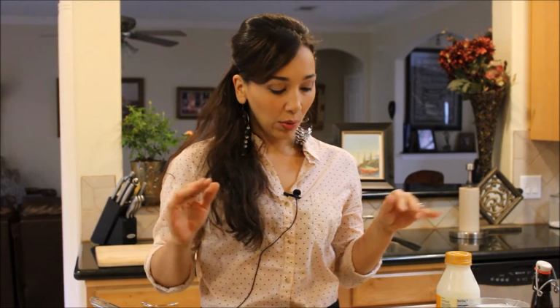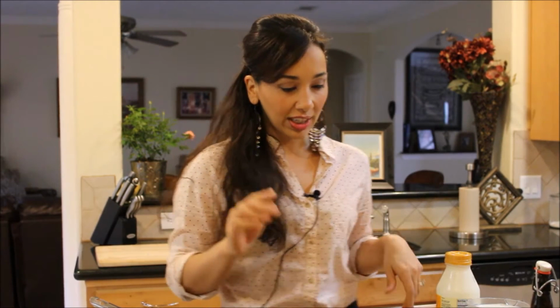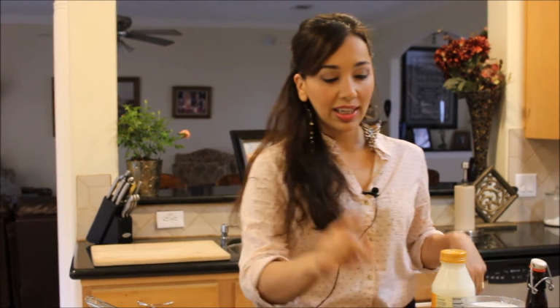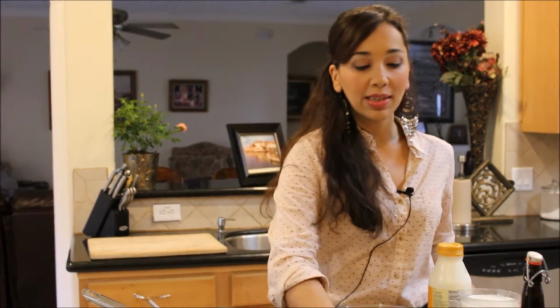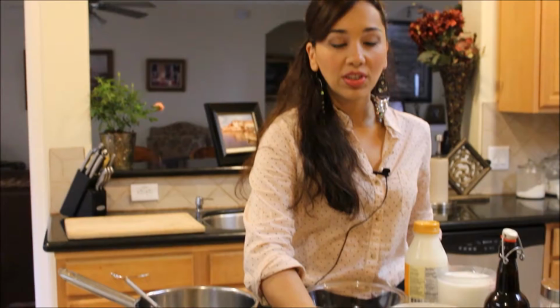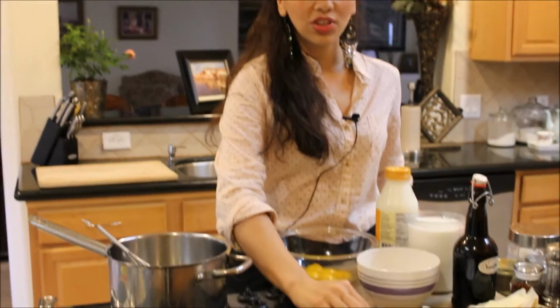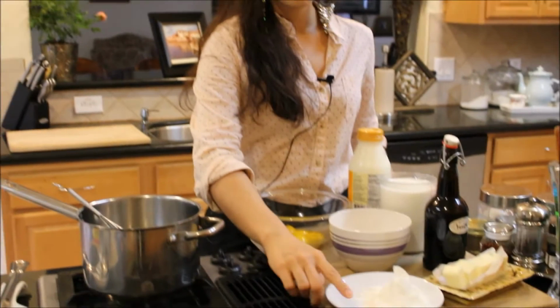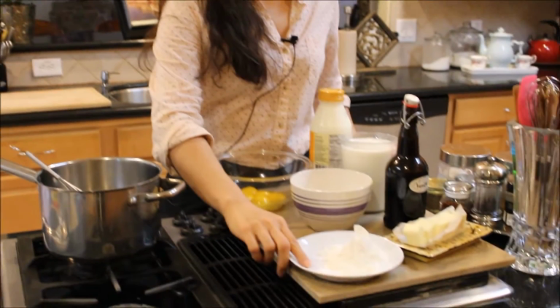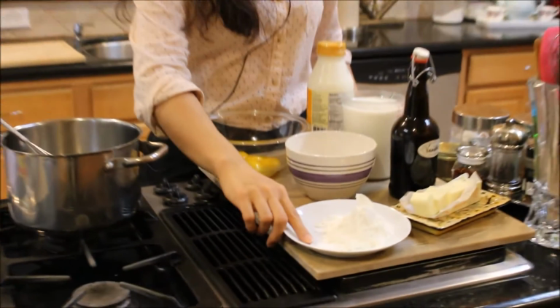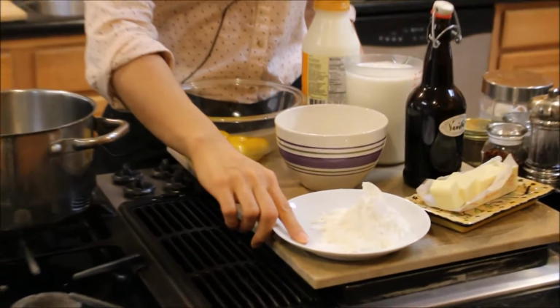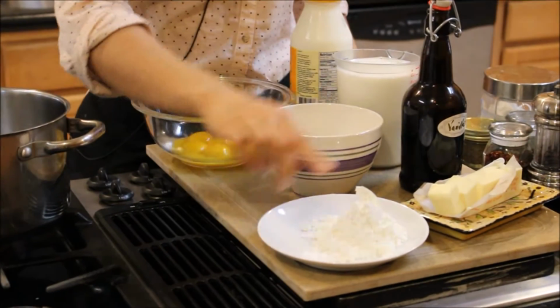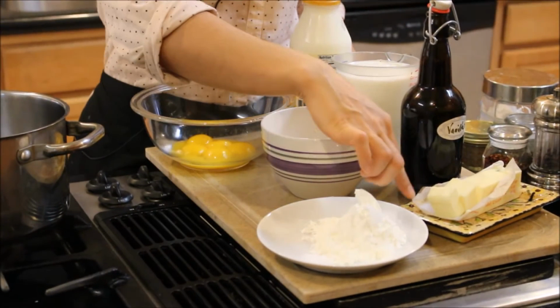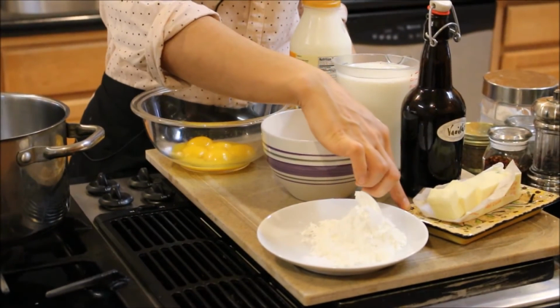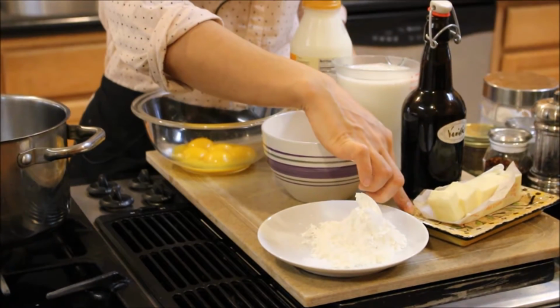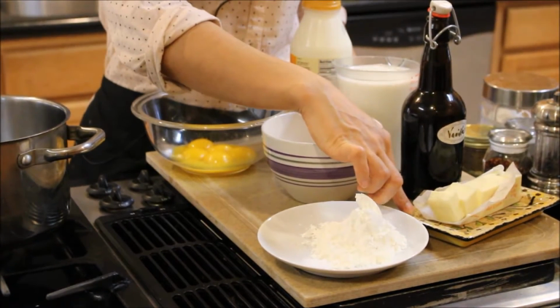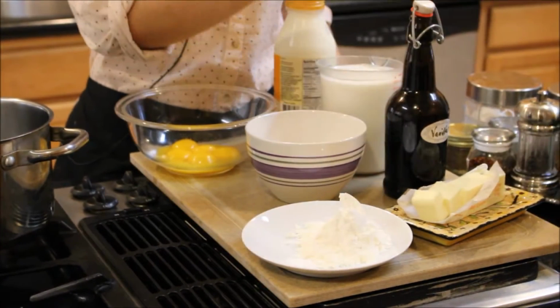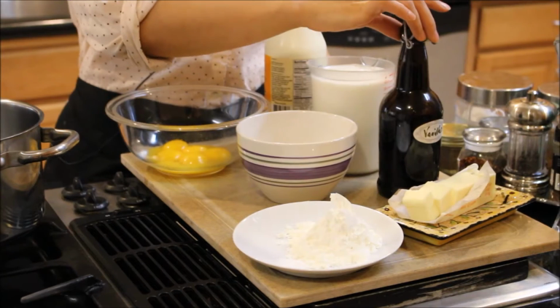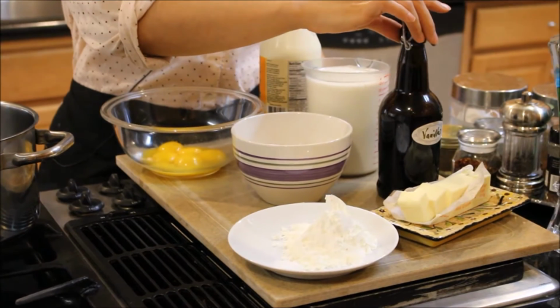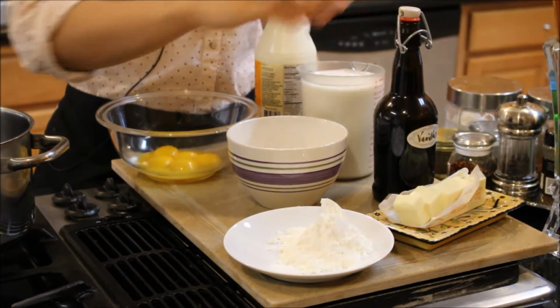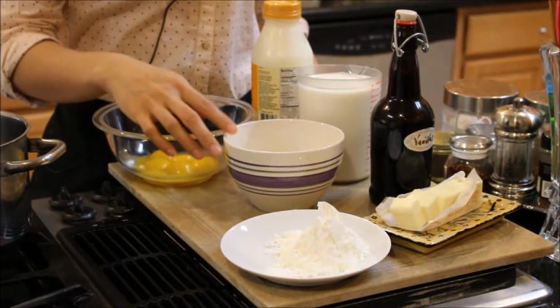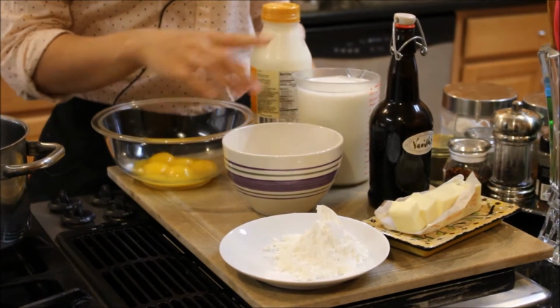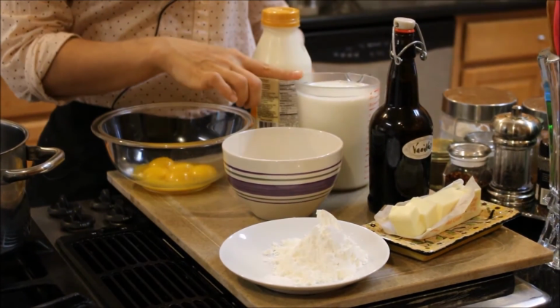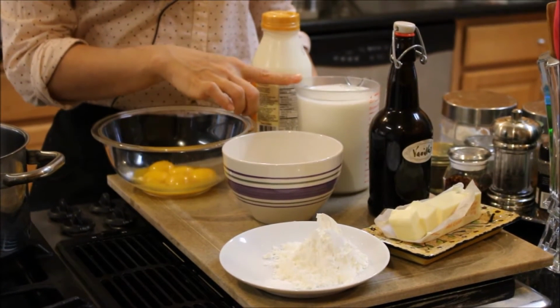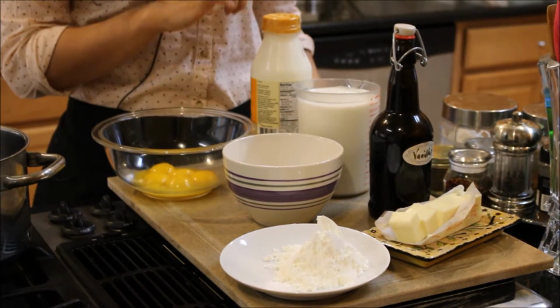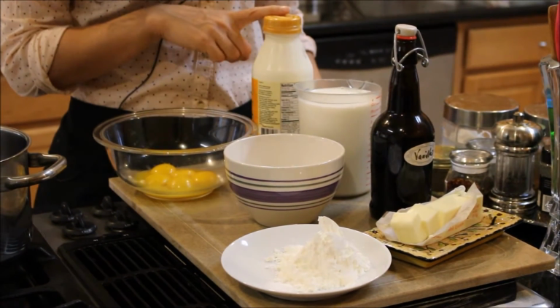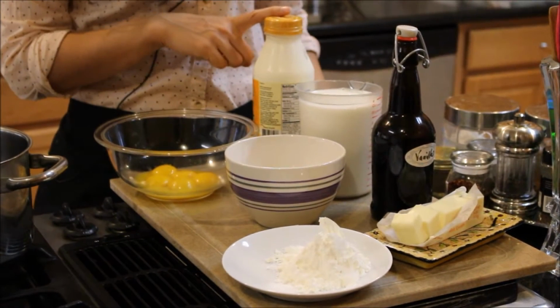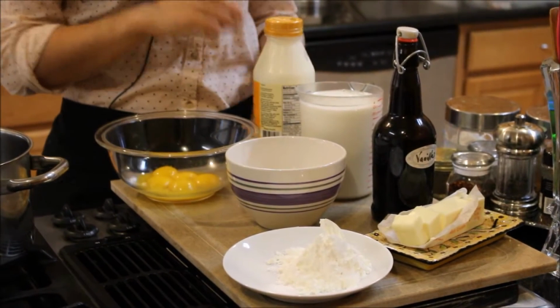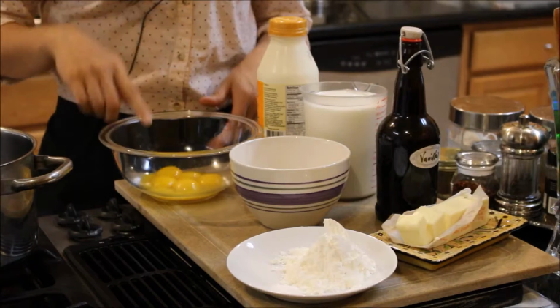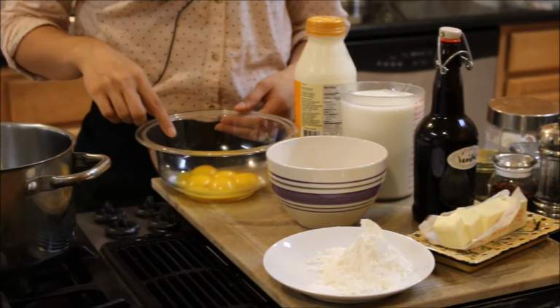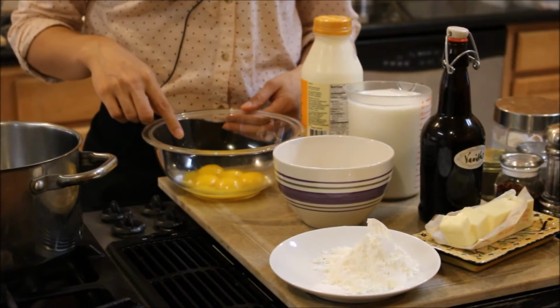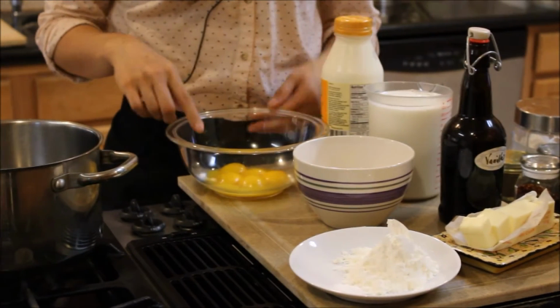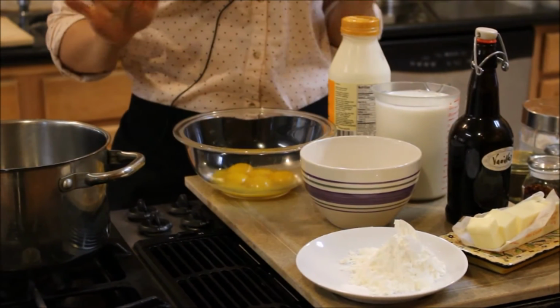What you're going to need is some cornstarch, a little bit of salt, a little bit of unsalted butter, pure vanilla extract, sugar, whole milk, a little bit of heavy cream, and some egg yolks. That's it.